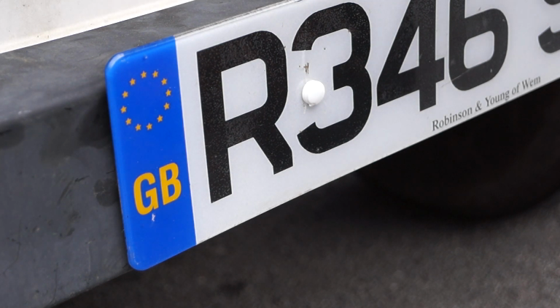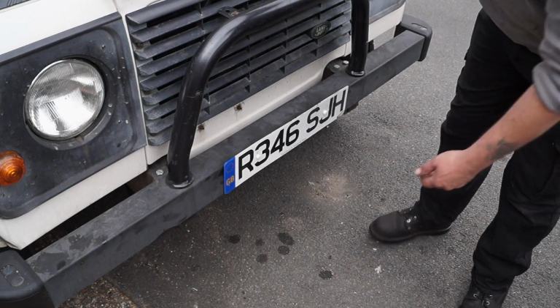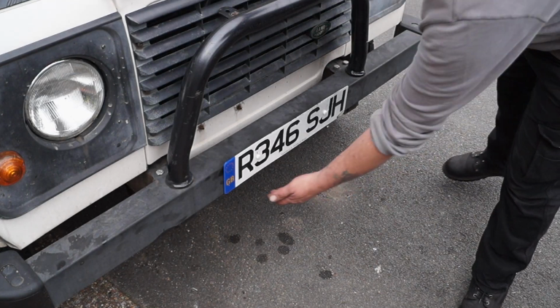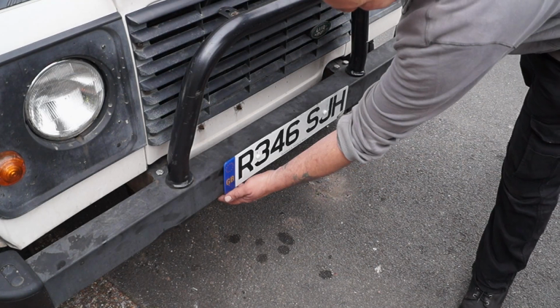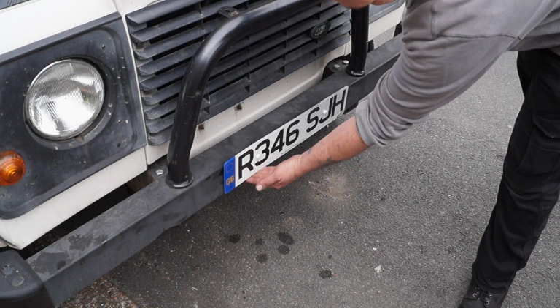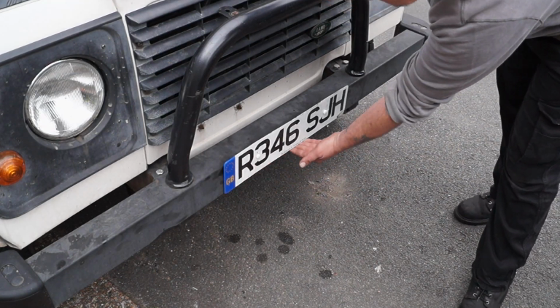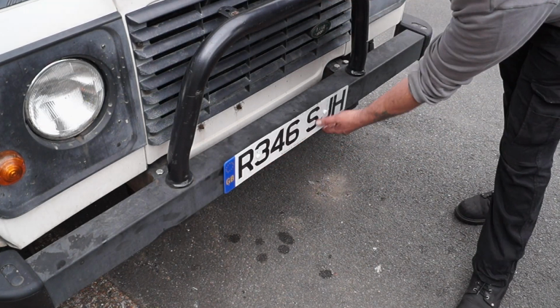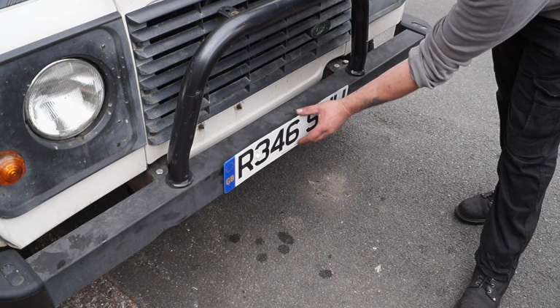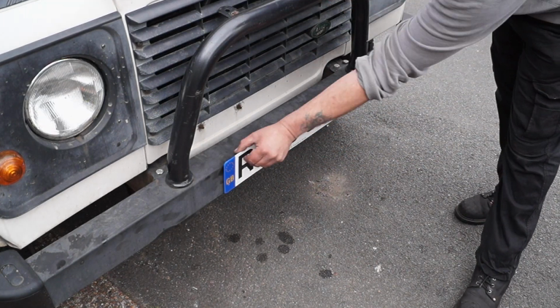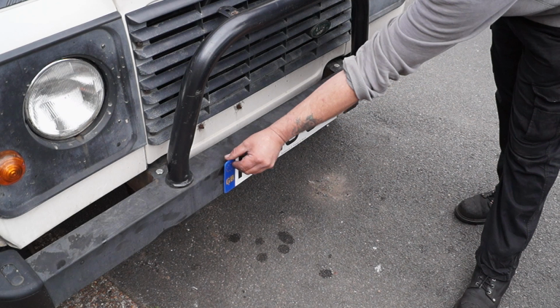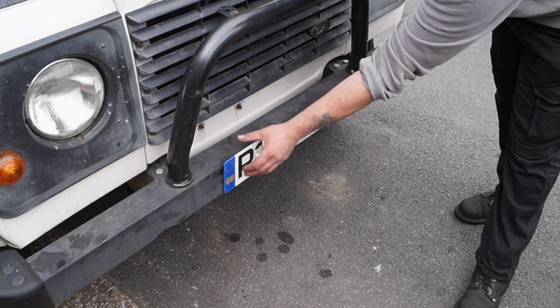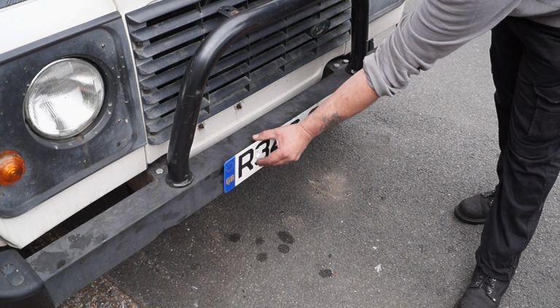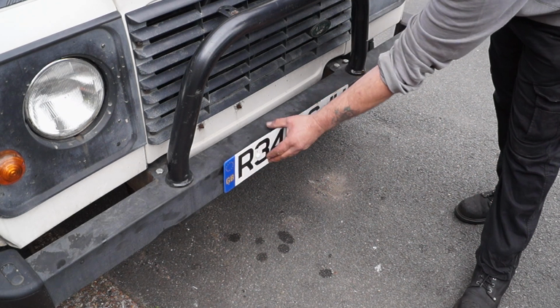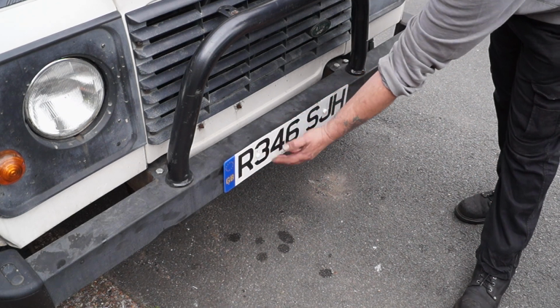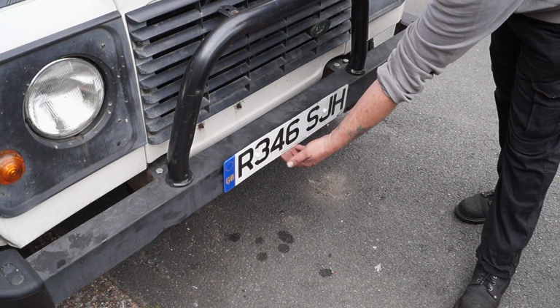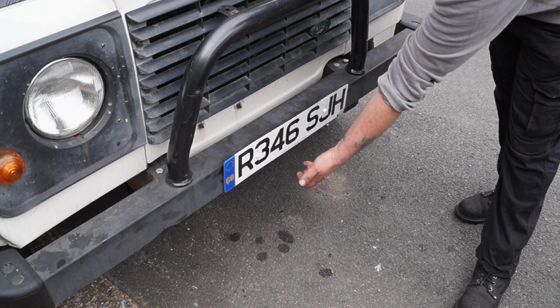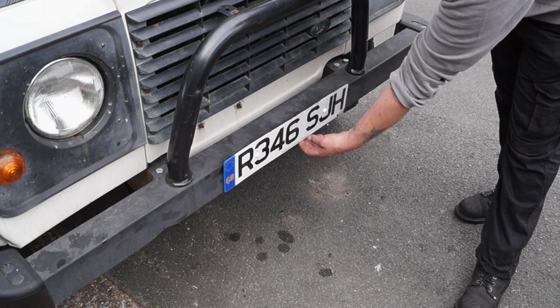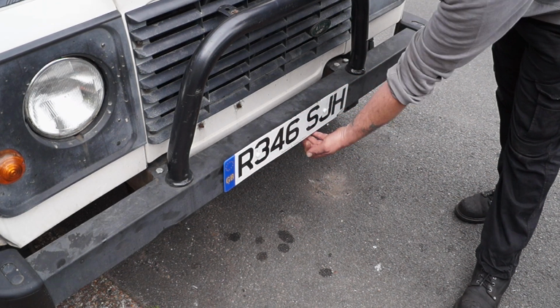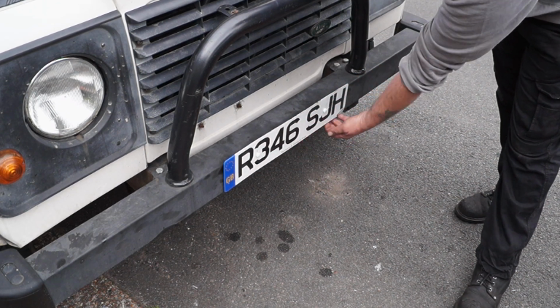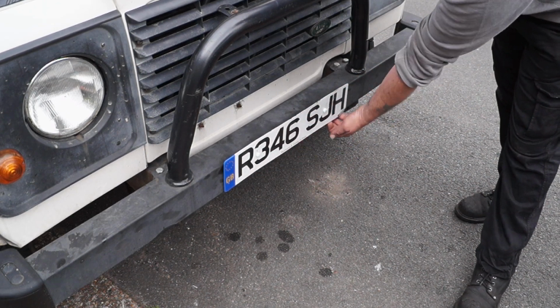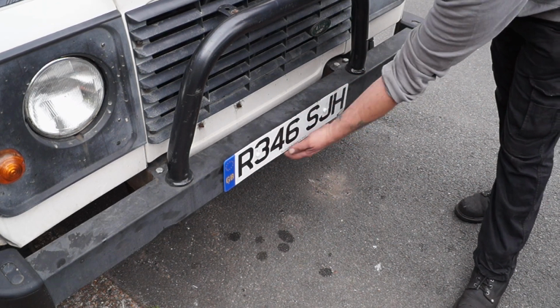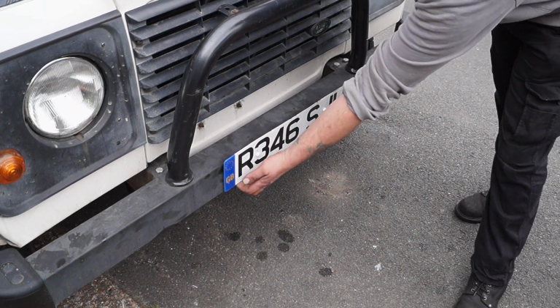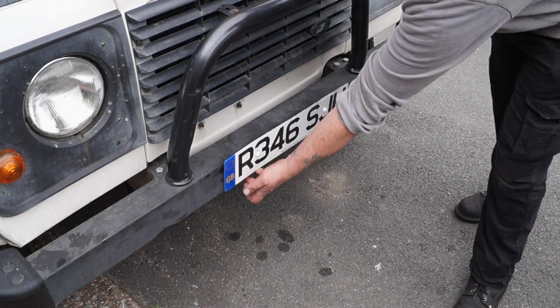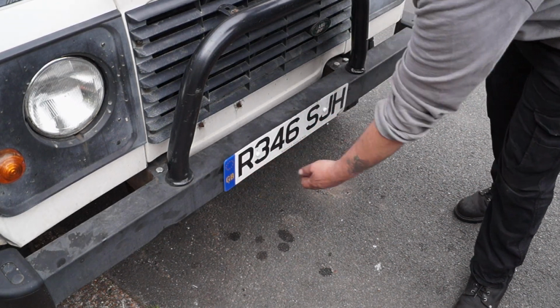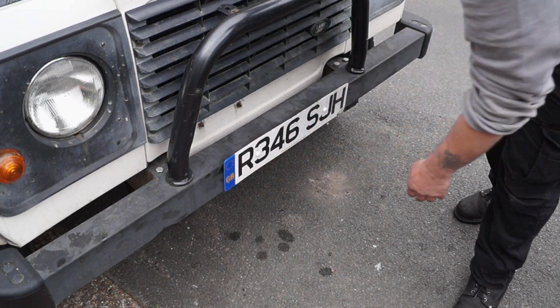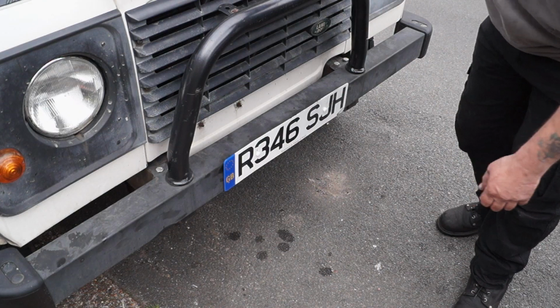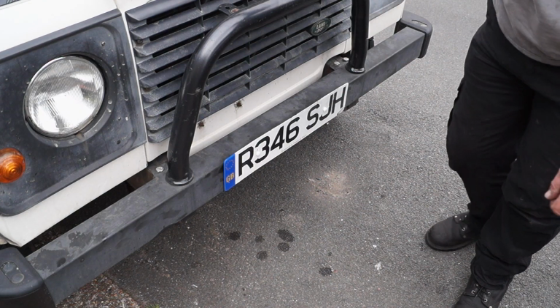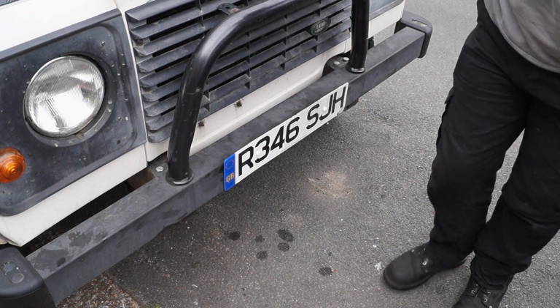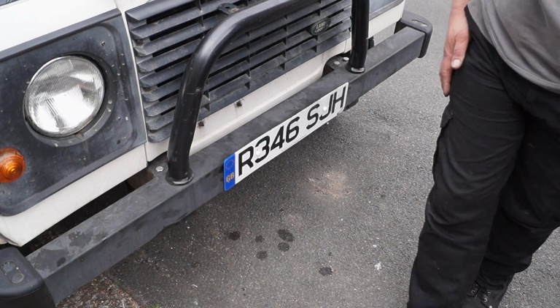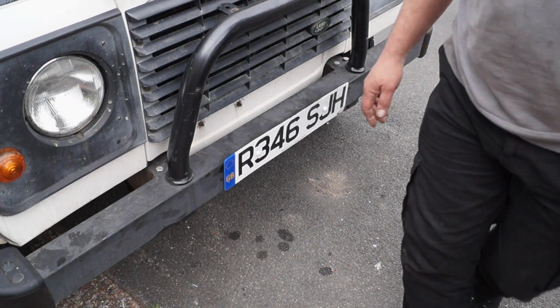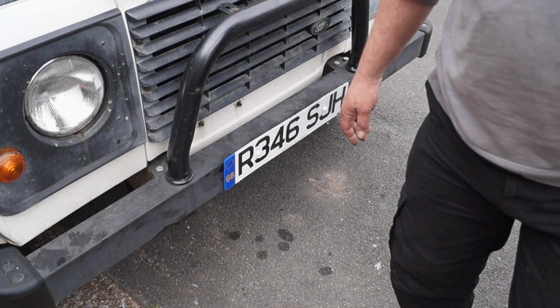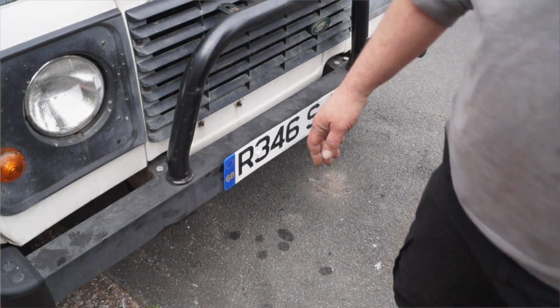This is a job just to get ourselves legal so we don't have any complaints that the number plate is actually in the windscreen. So there you go — that's the first job.